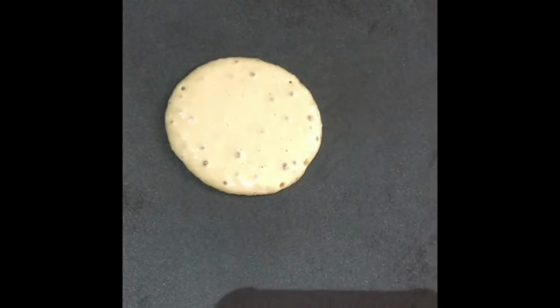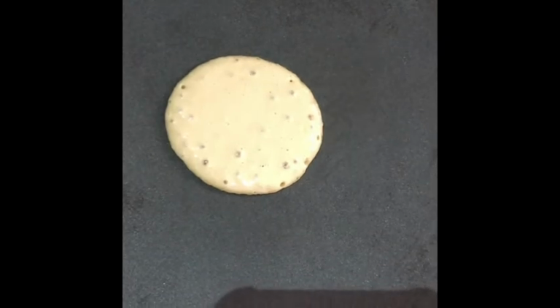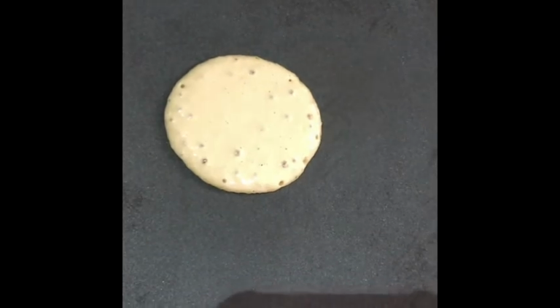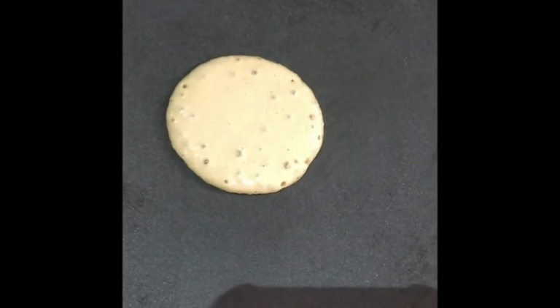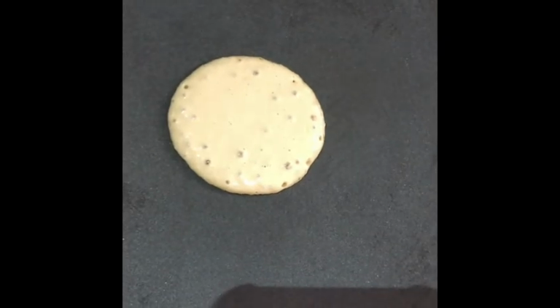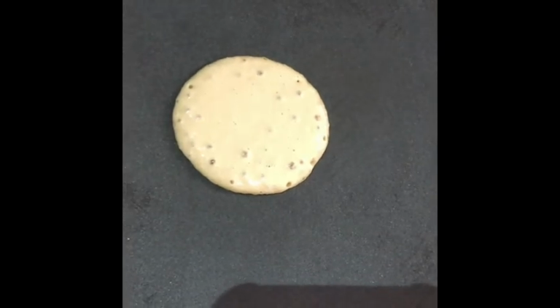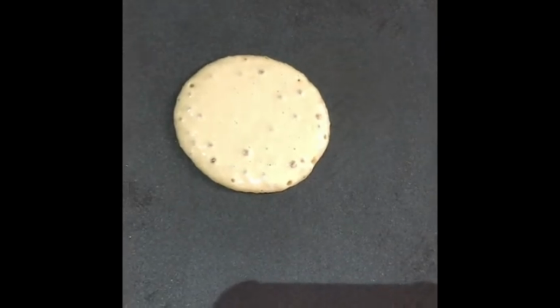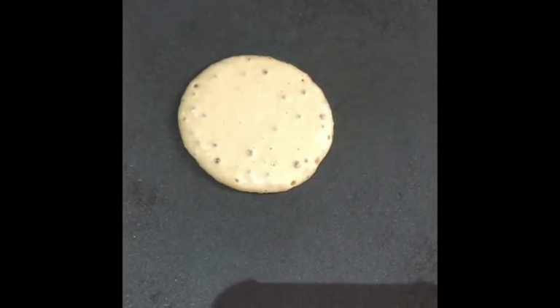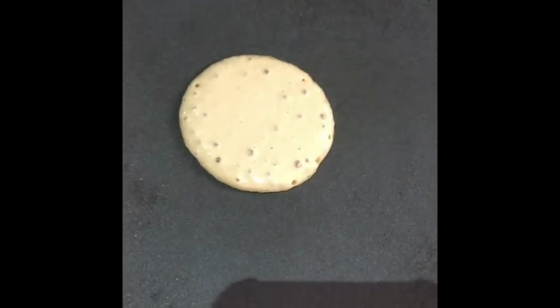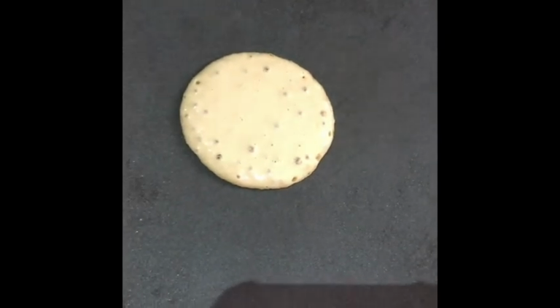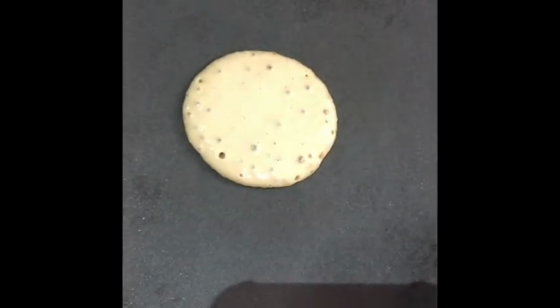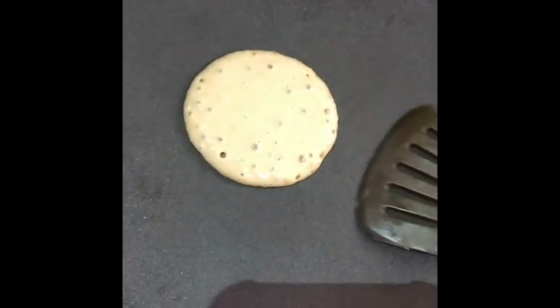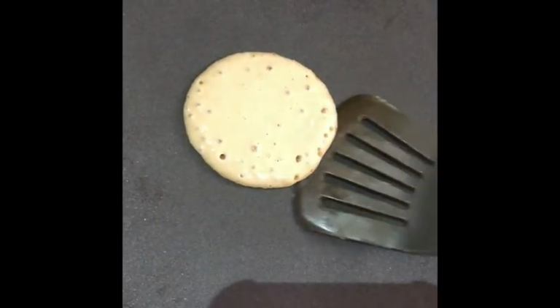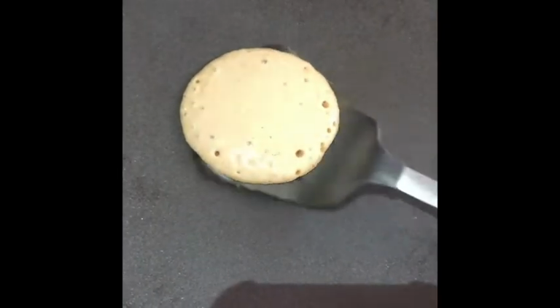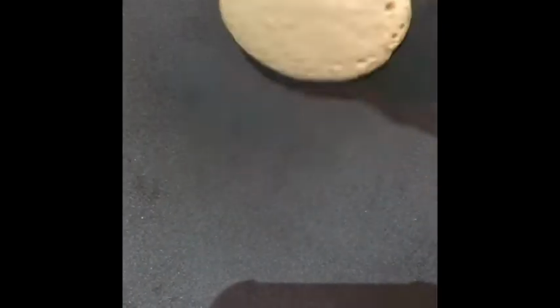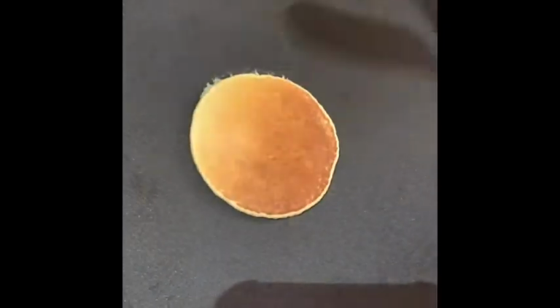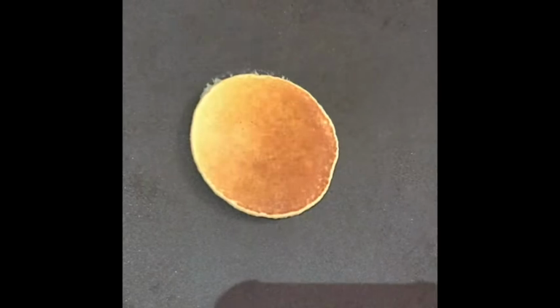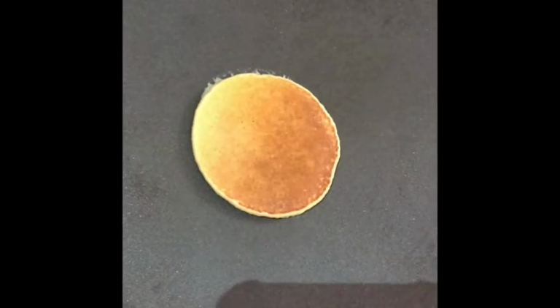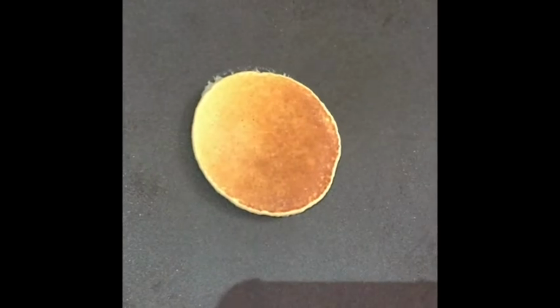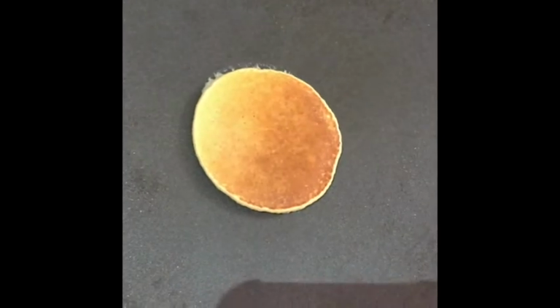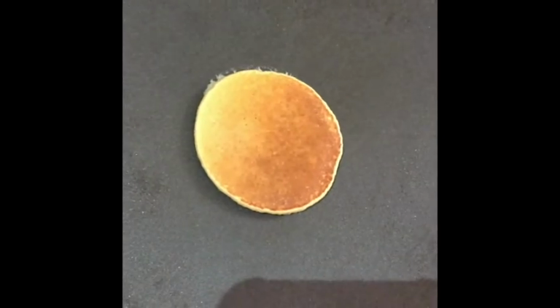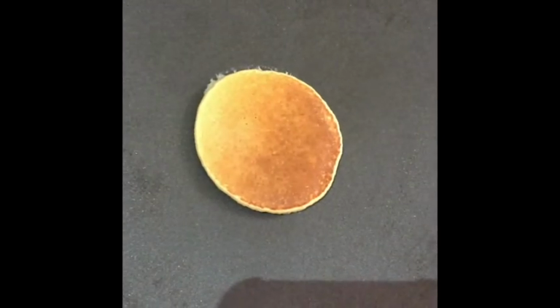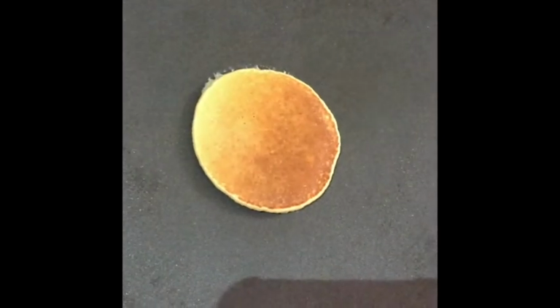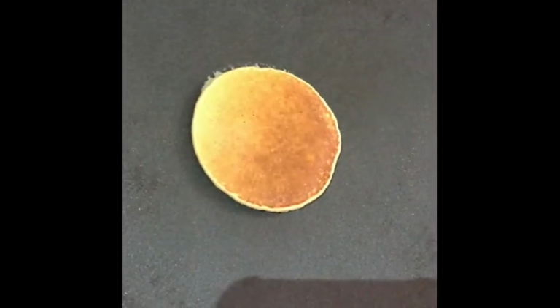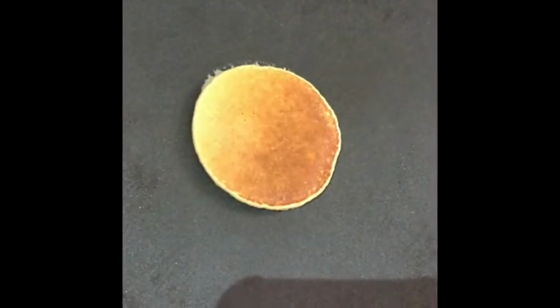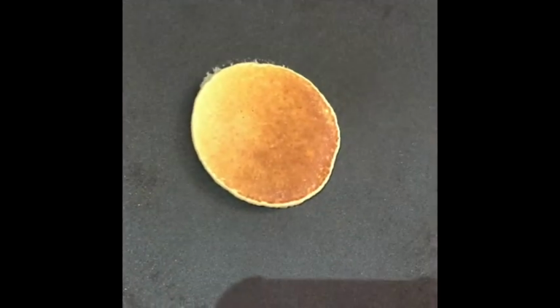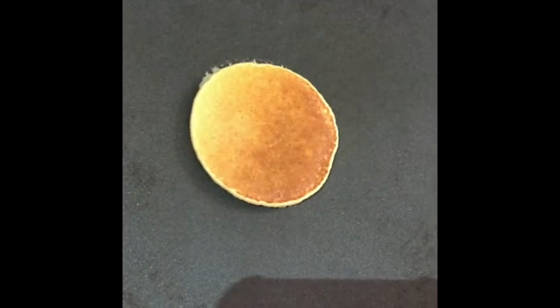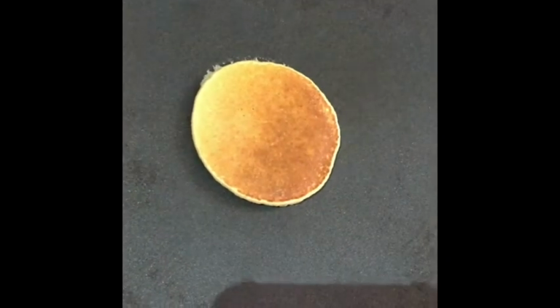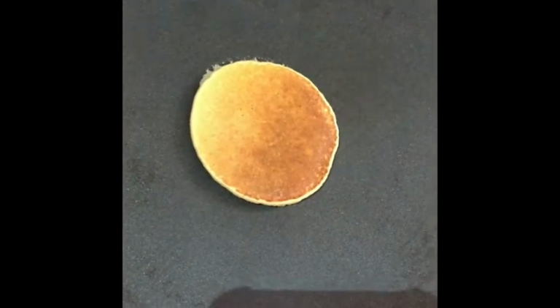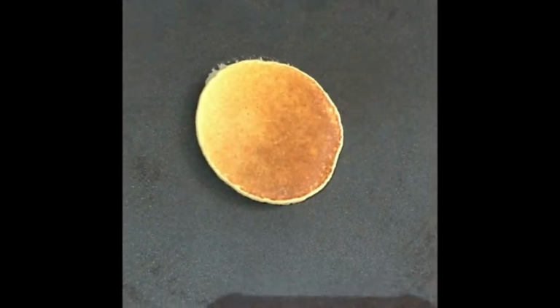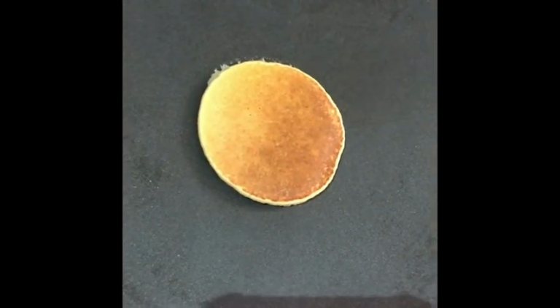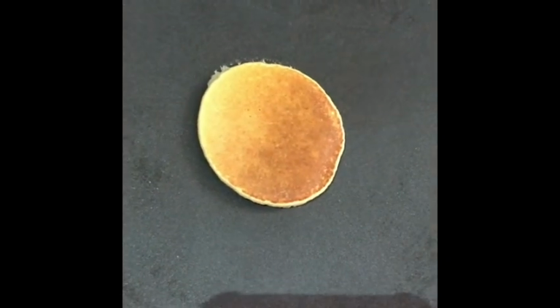Once you have flipped them over, complete this with the remaining batch and your pancakes are ready.